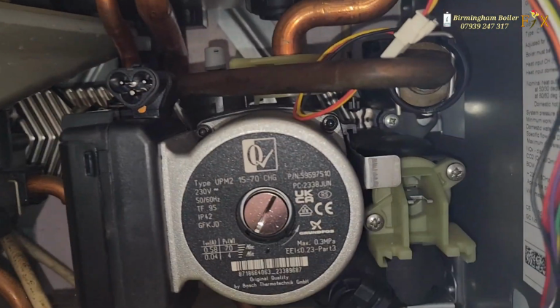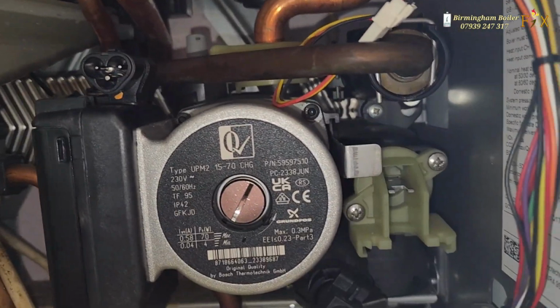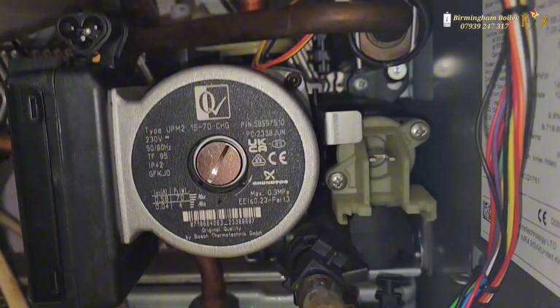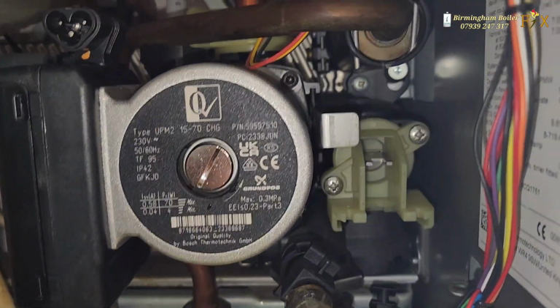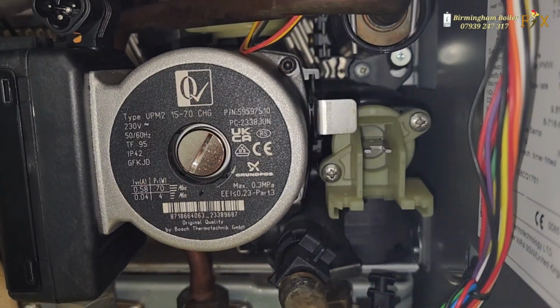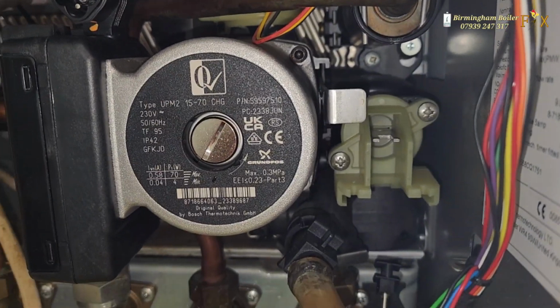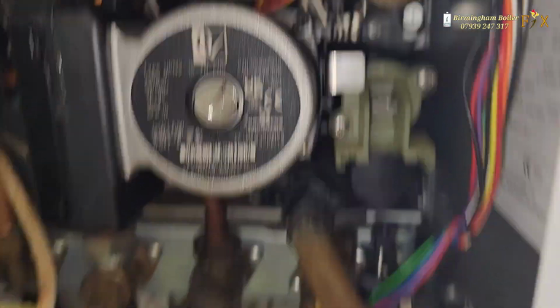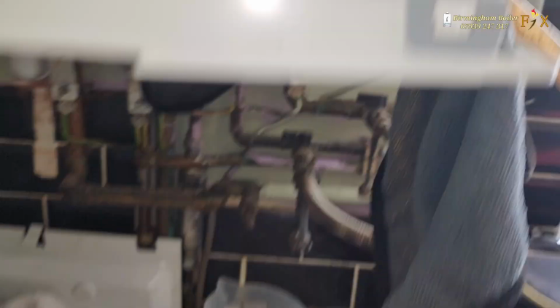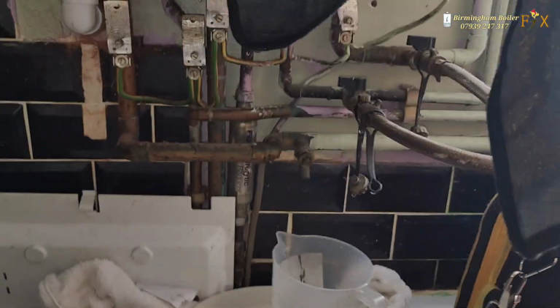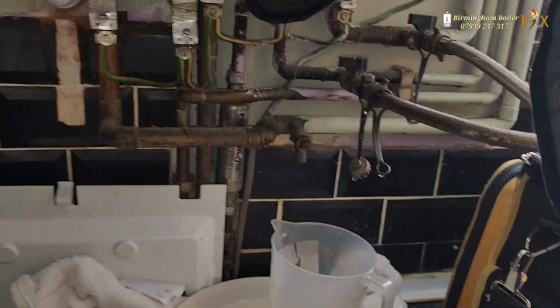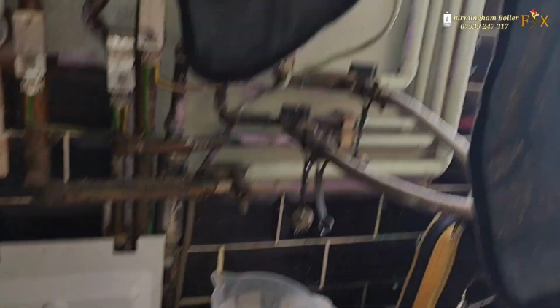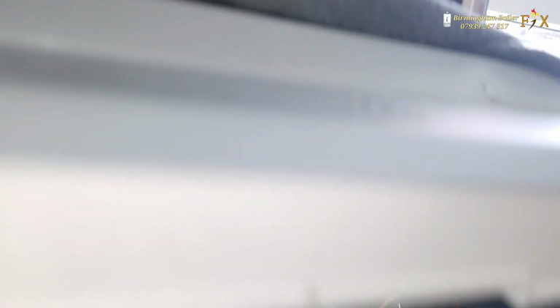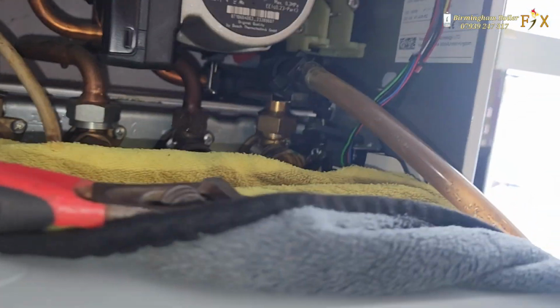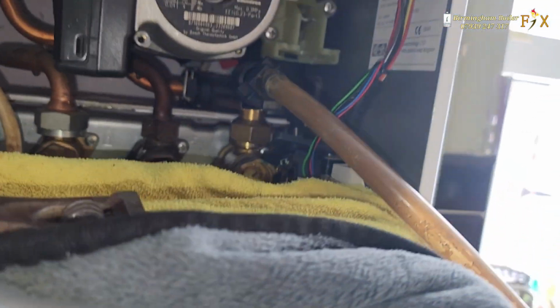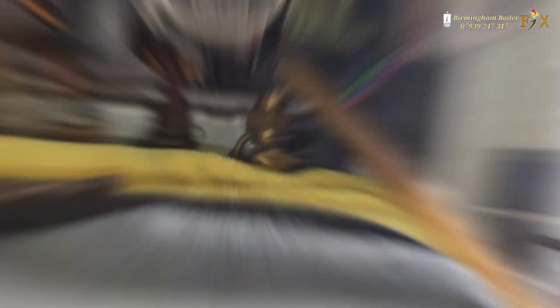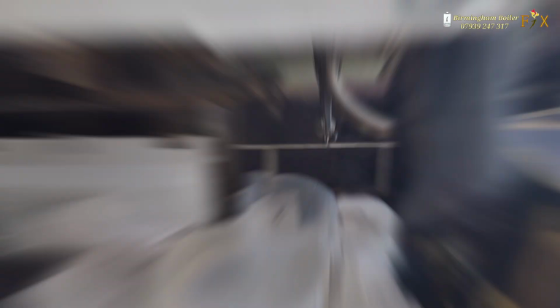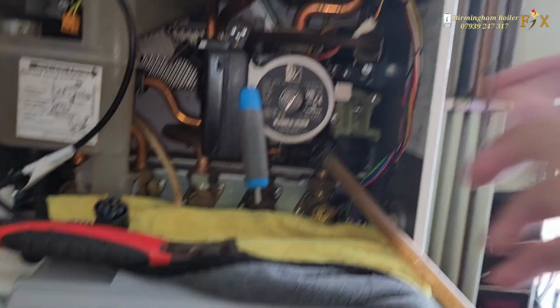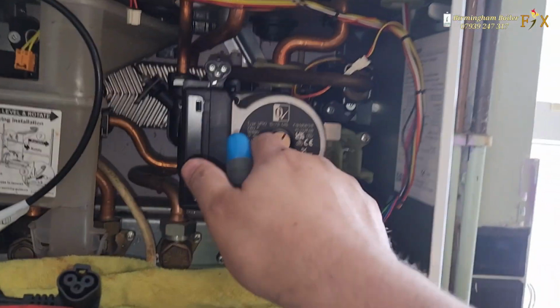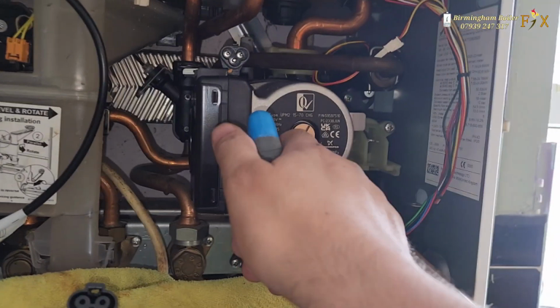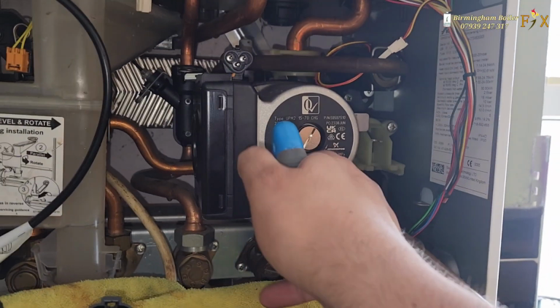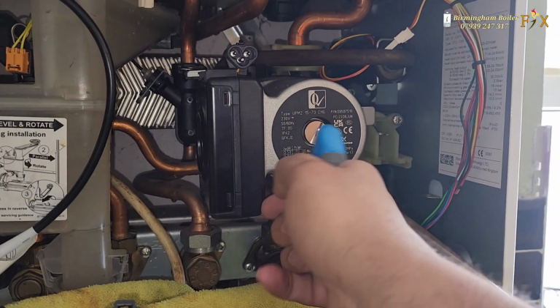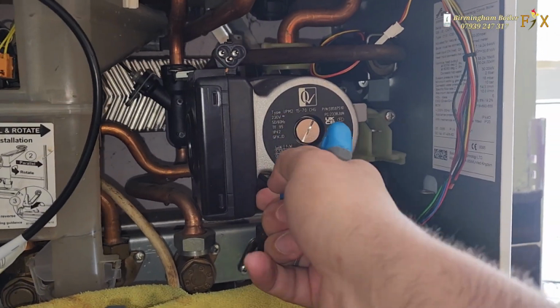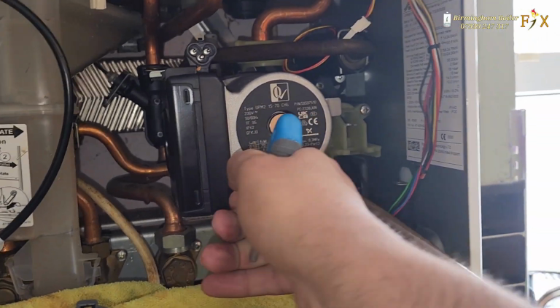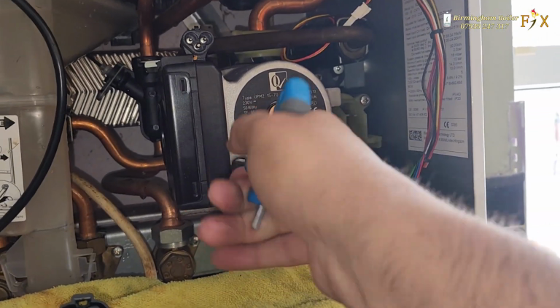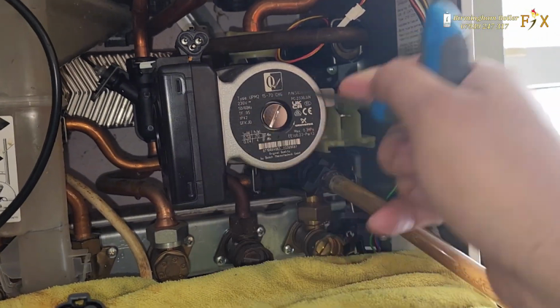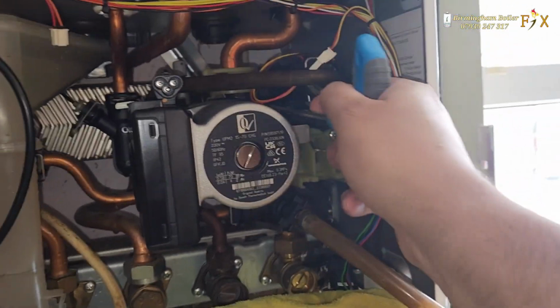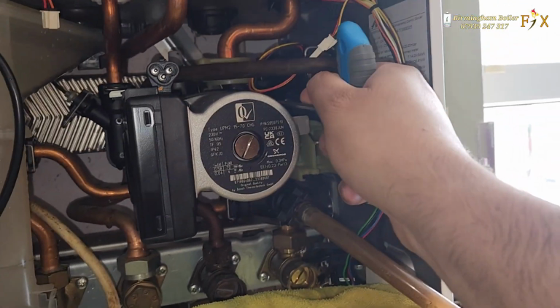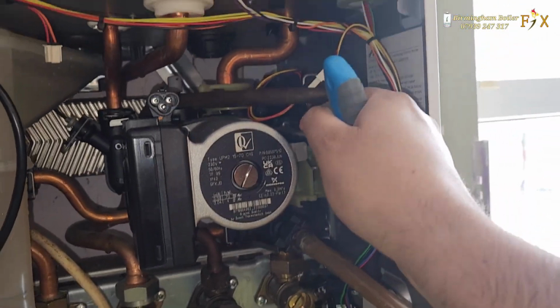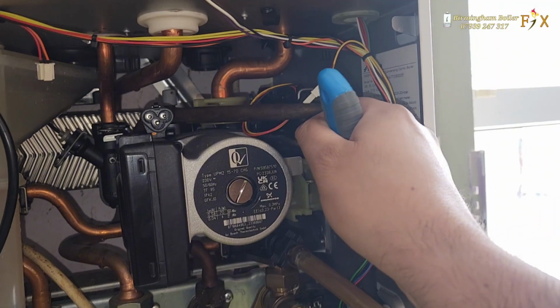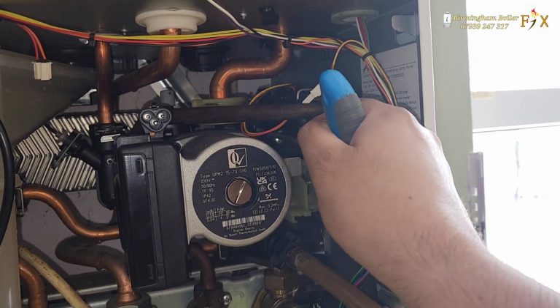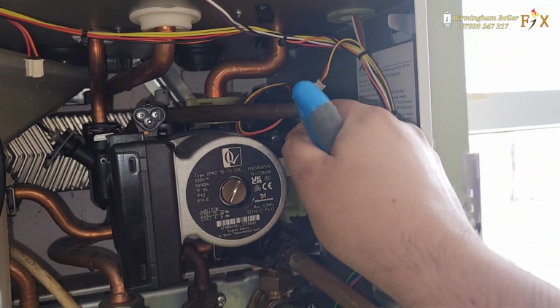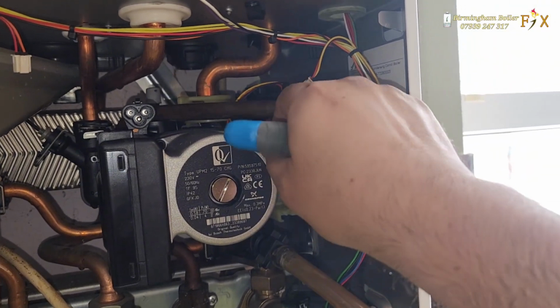I've just changed the pump — this is the new pump. It's just four screws, two Allen key screws. We're going to tighten them up, pressurize it, and then test it out.